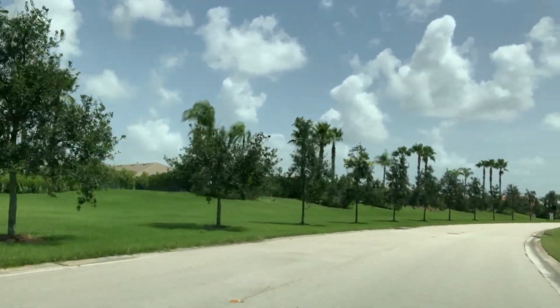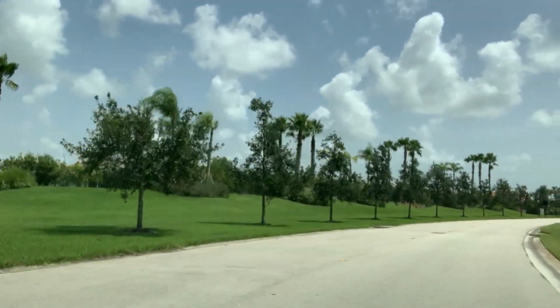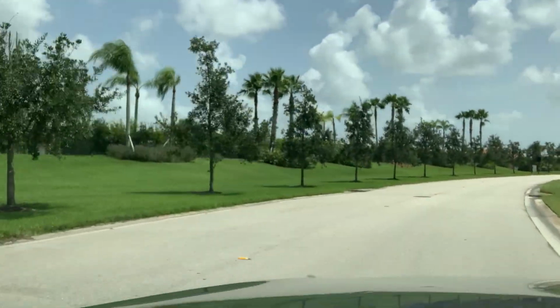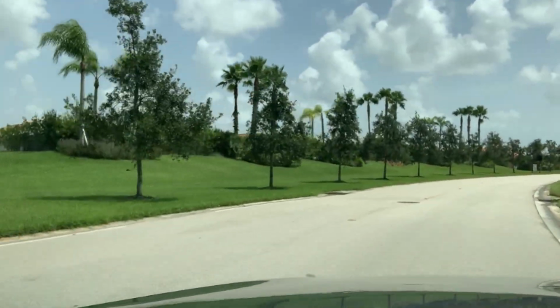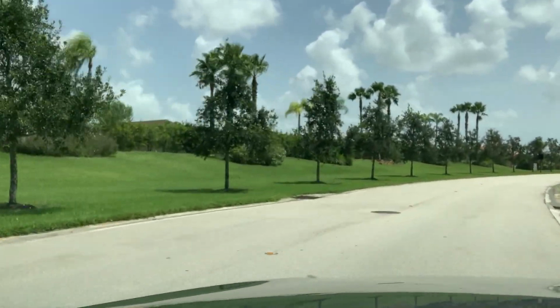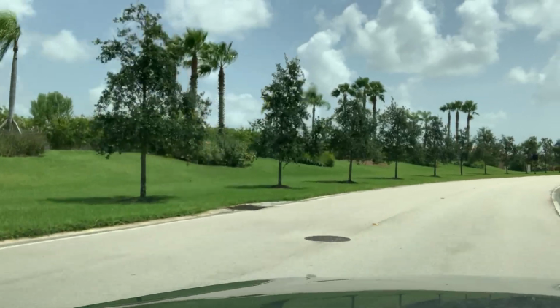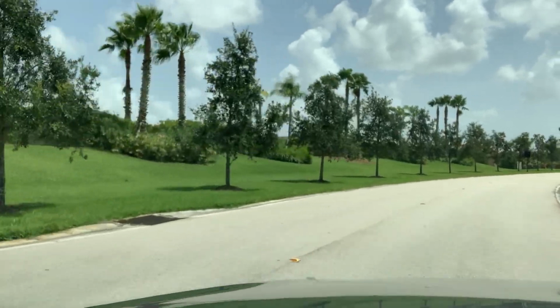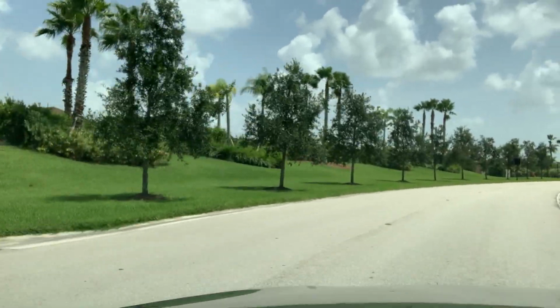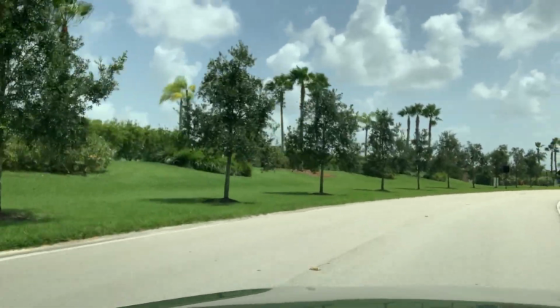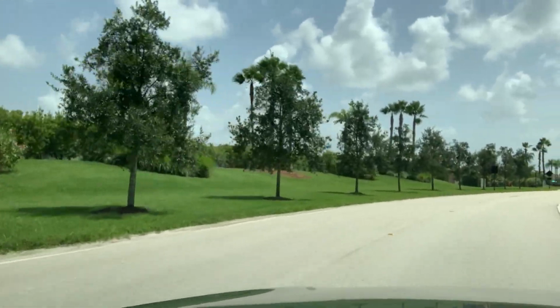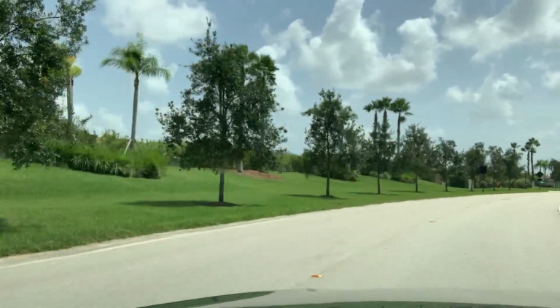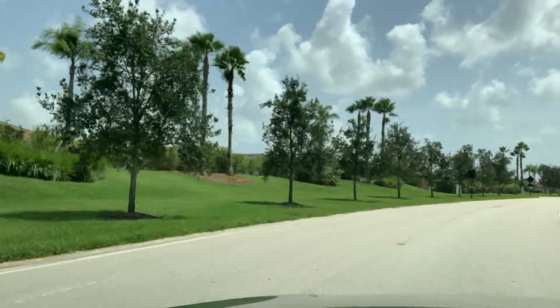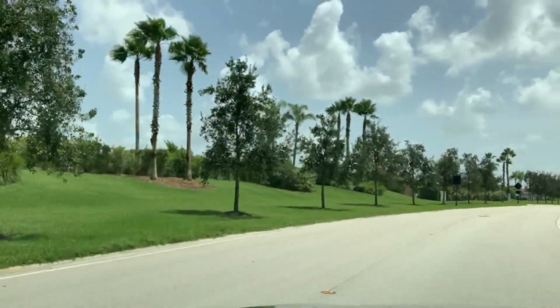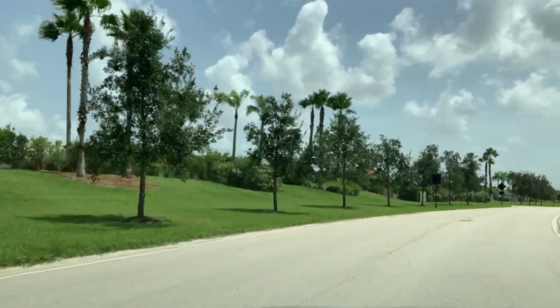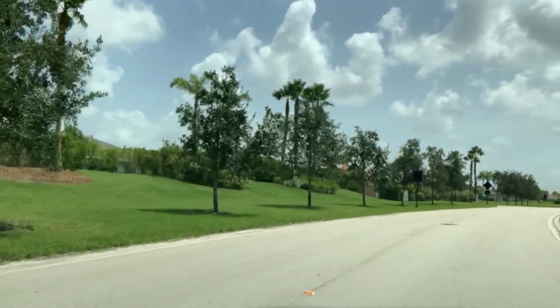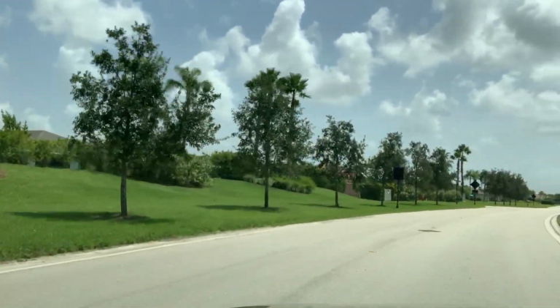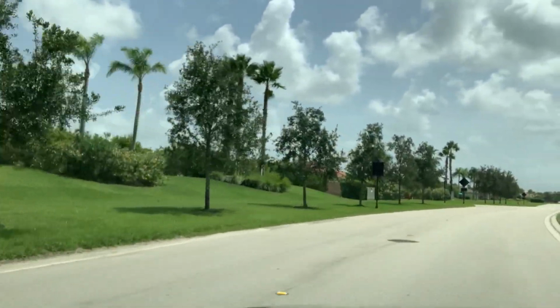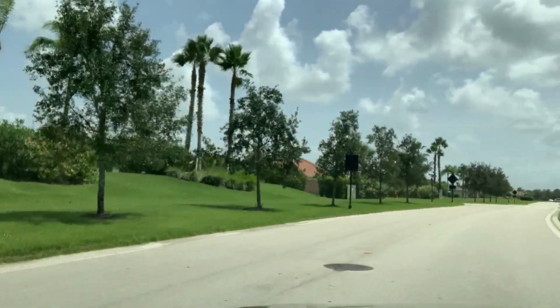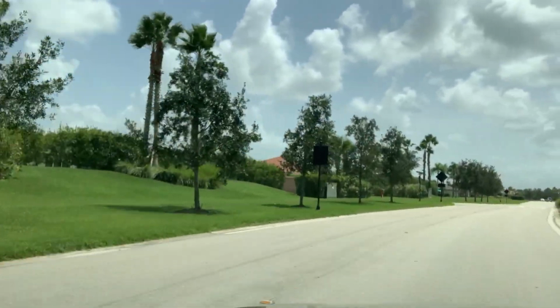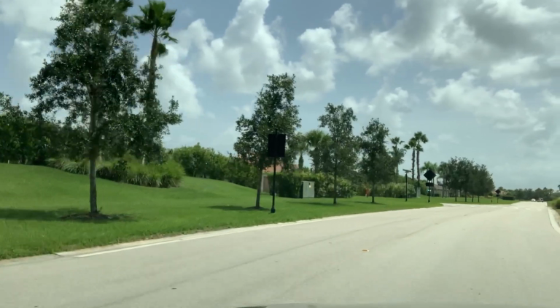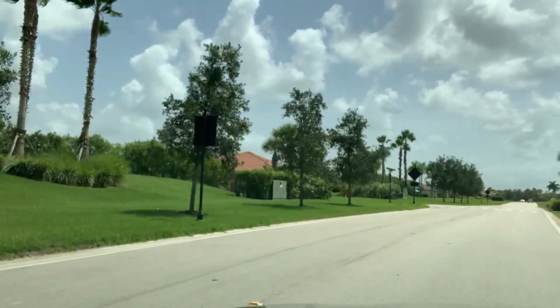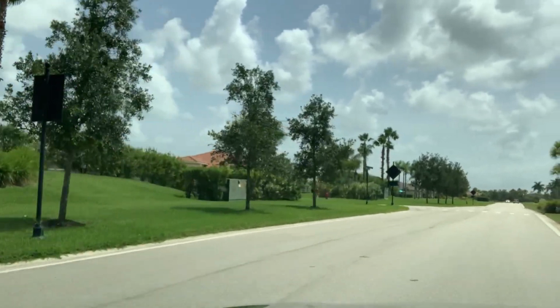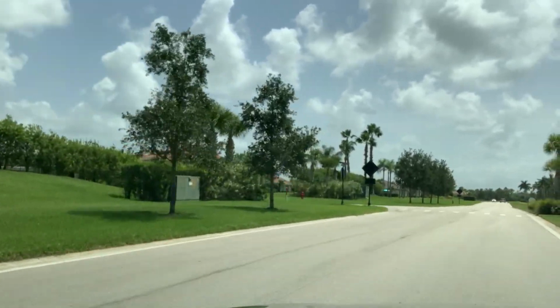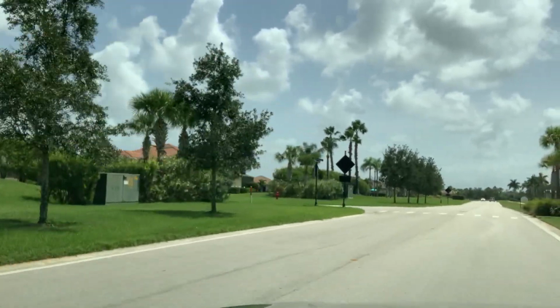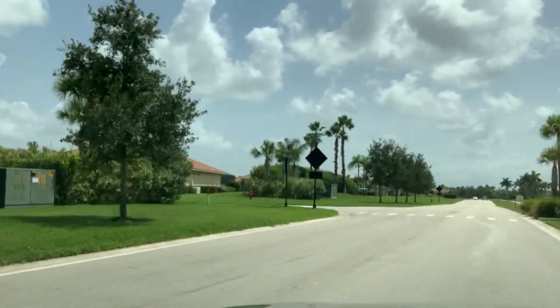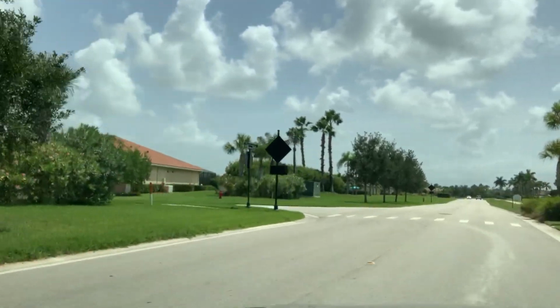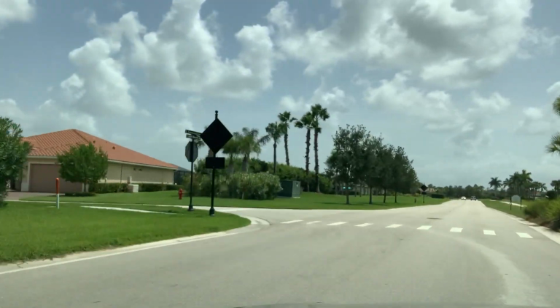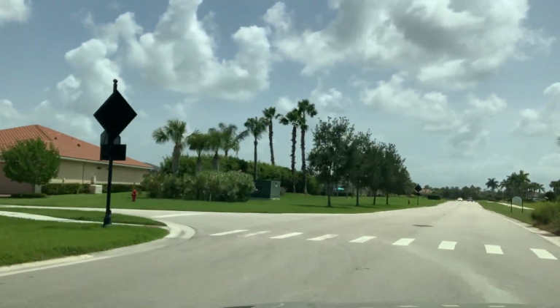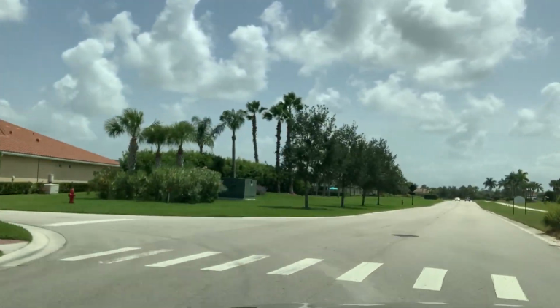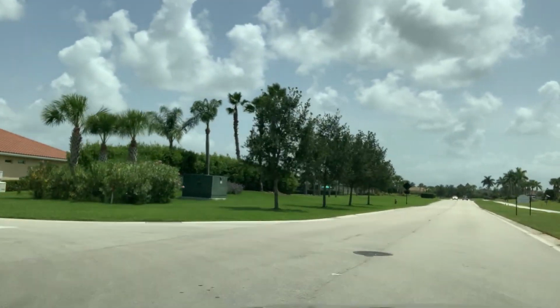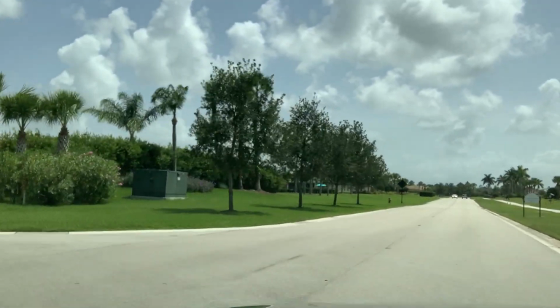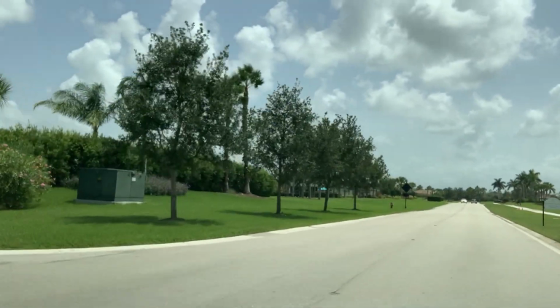The neighborhood is conveniently located close to I-95 and the Florida Turnpike, so you're close to restaurants, shopping, medical centers, and golf courses. And of course, you're not too far from the Martin County beaches.